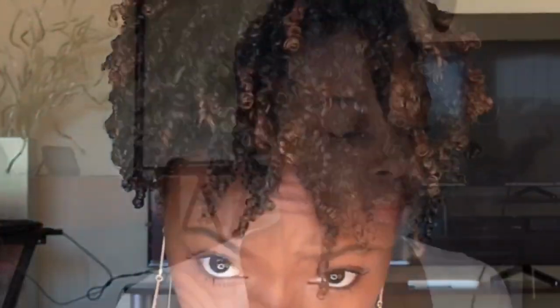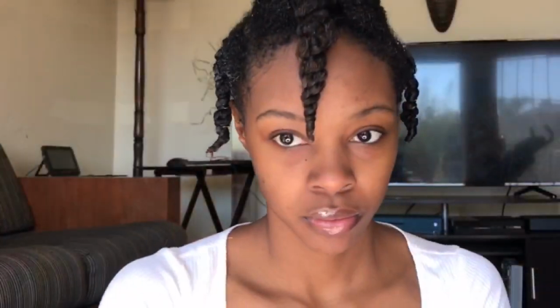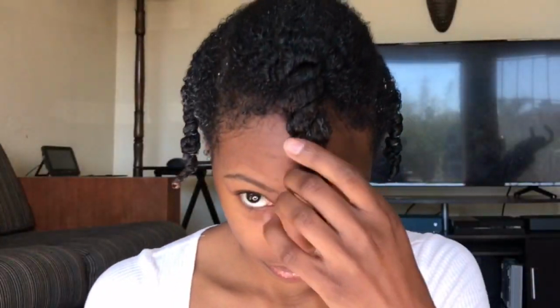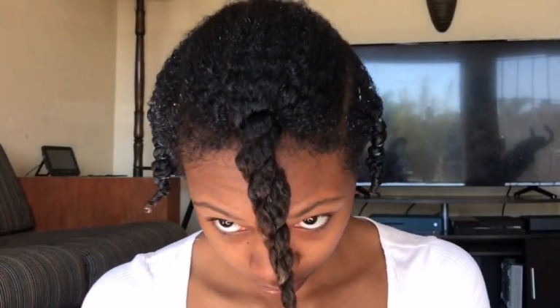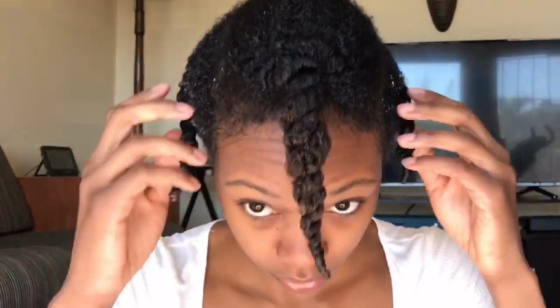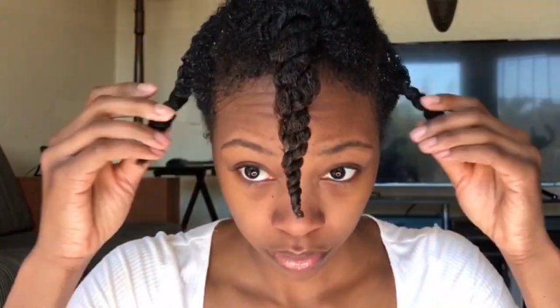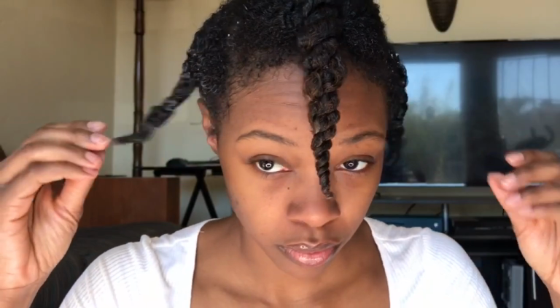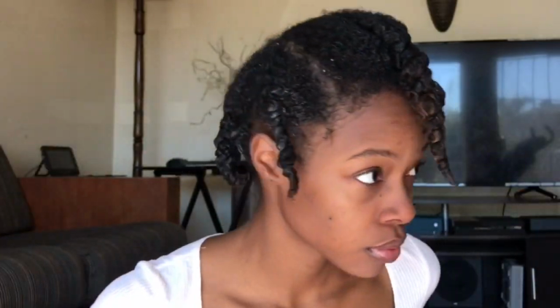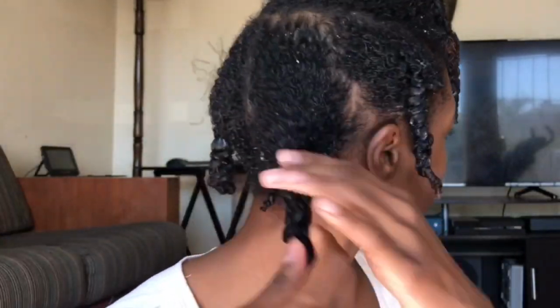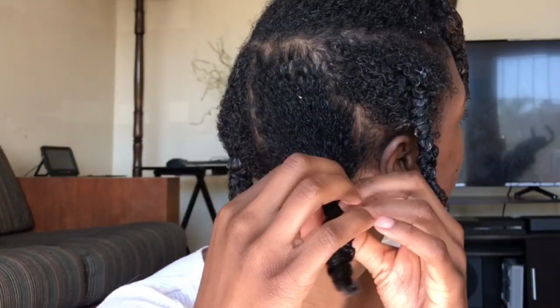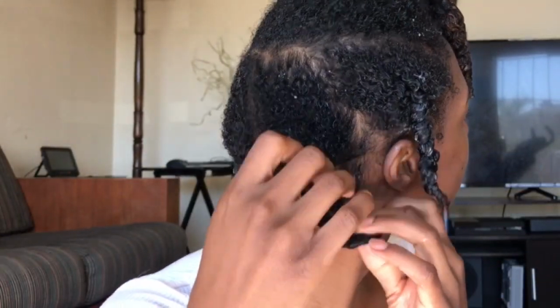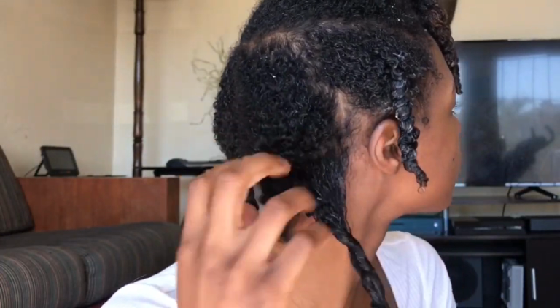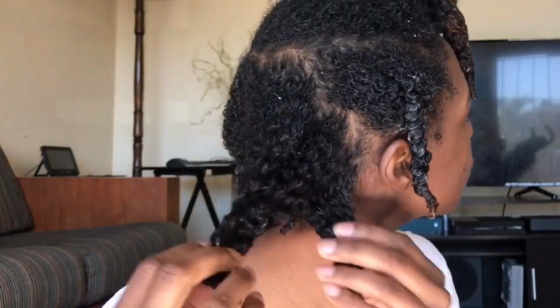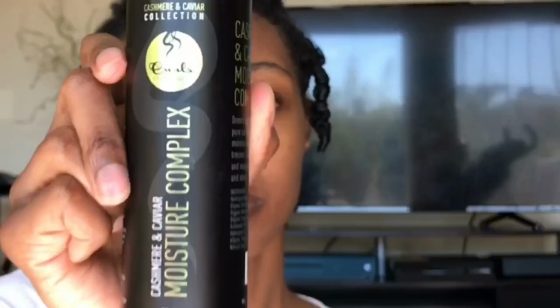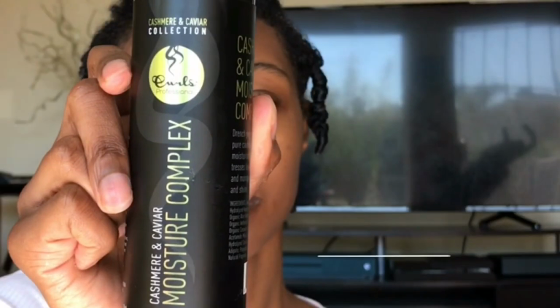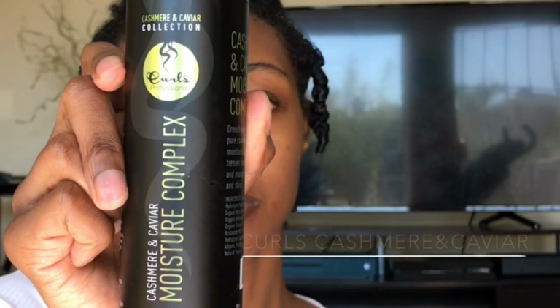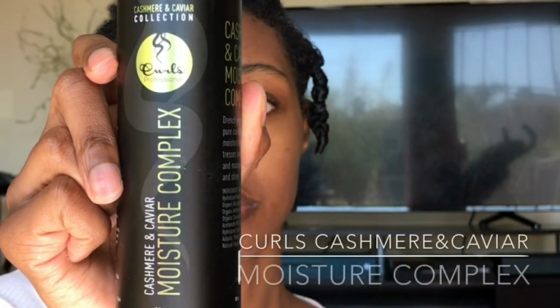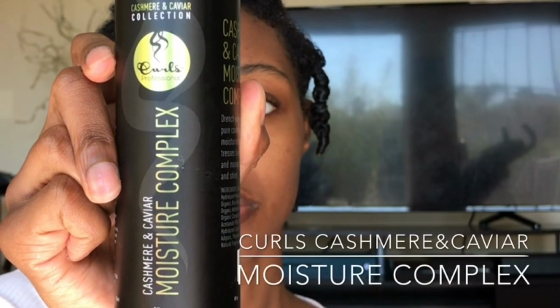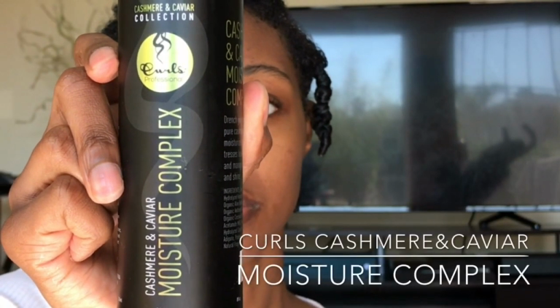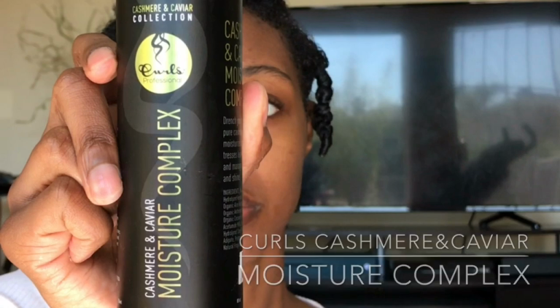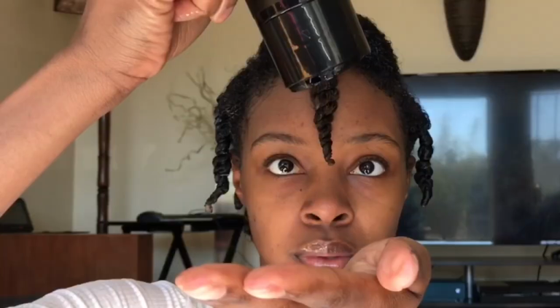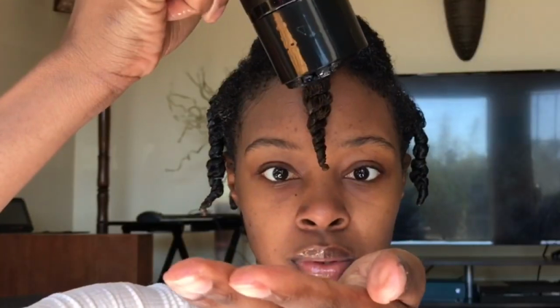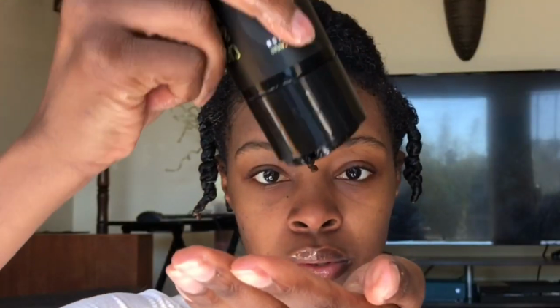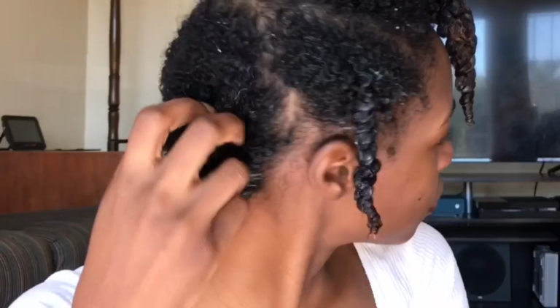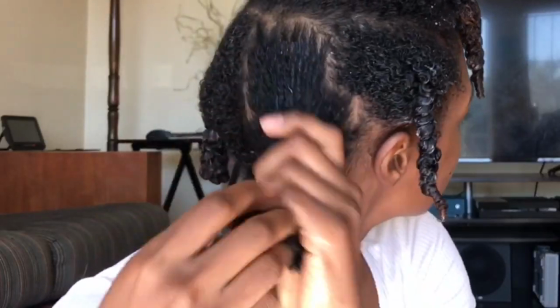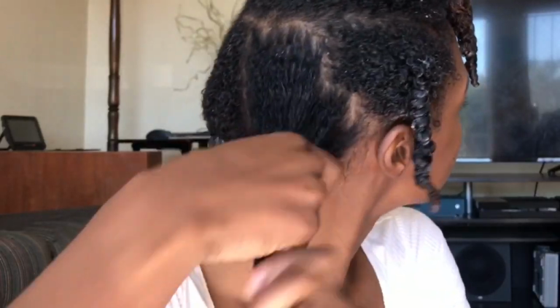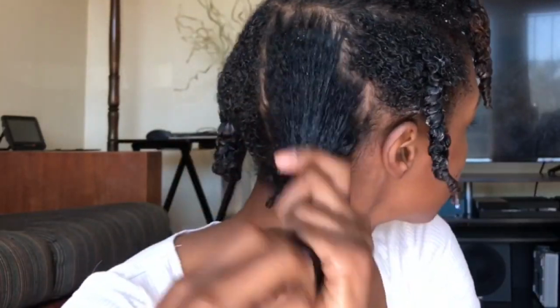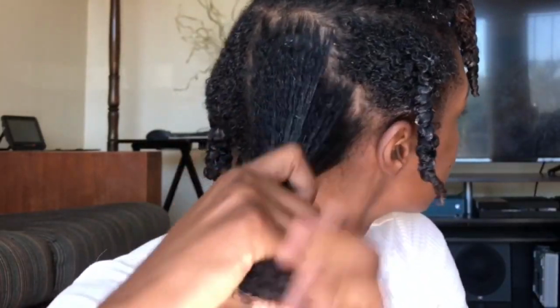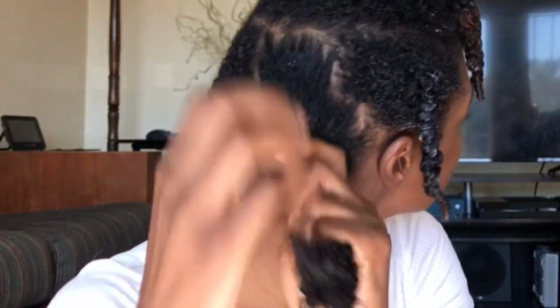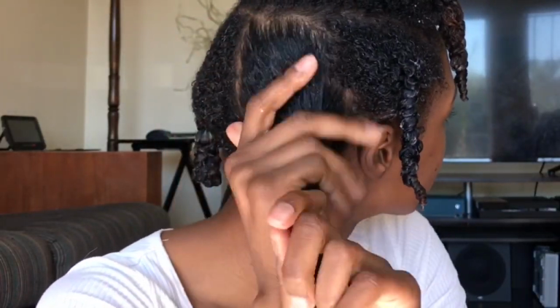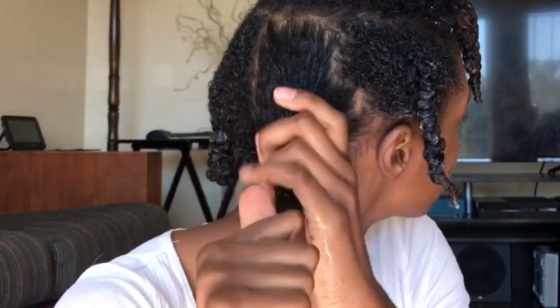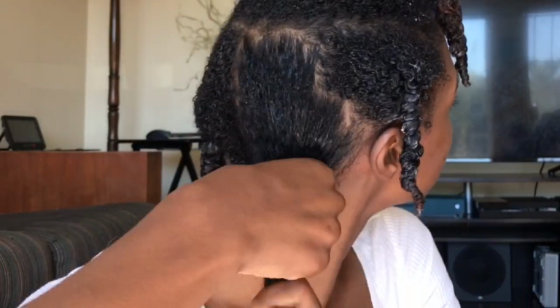I've just washed my hair and sectioned it into five sections. Starting with this back section, I apply the Curls moisture complex. This will add softness to my hair and slip, so I like to apply this for that reason.